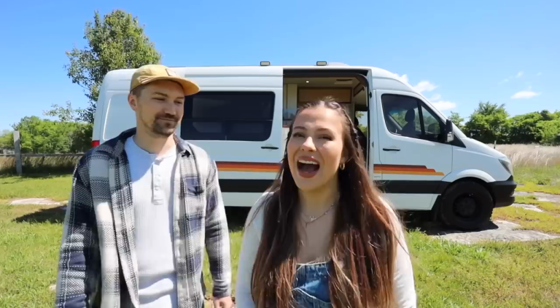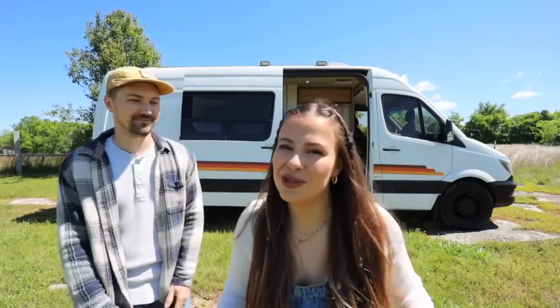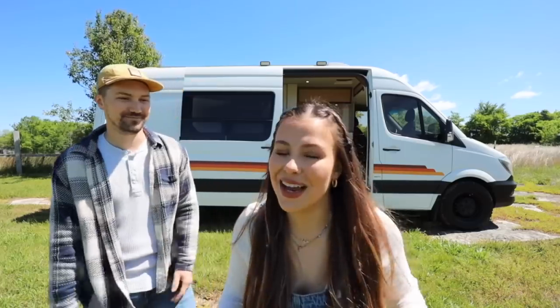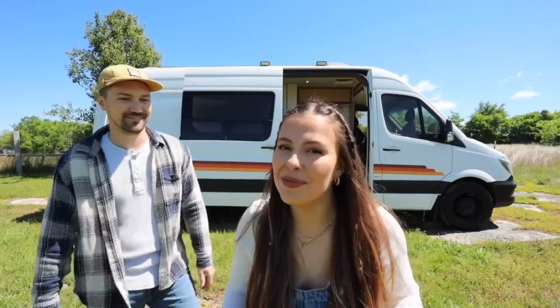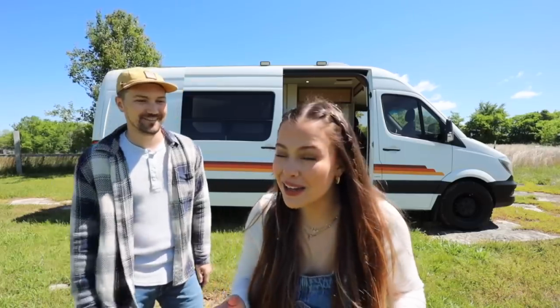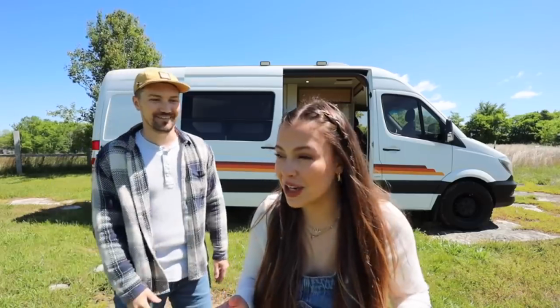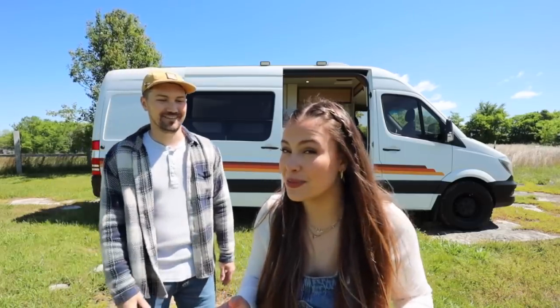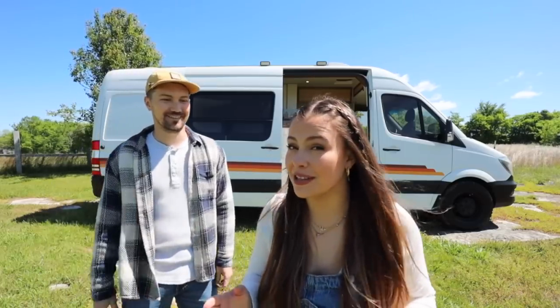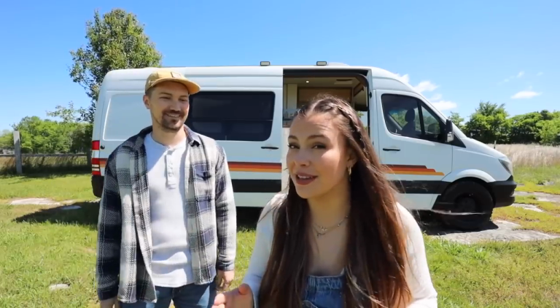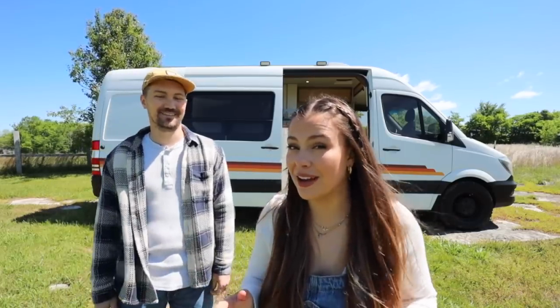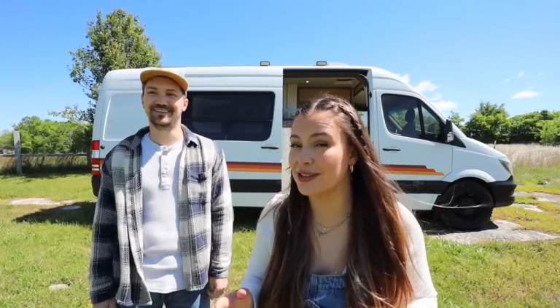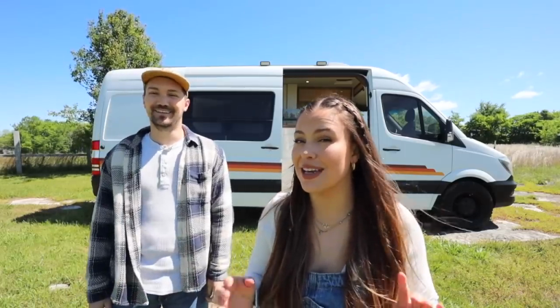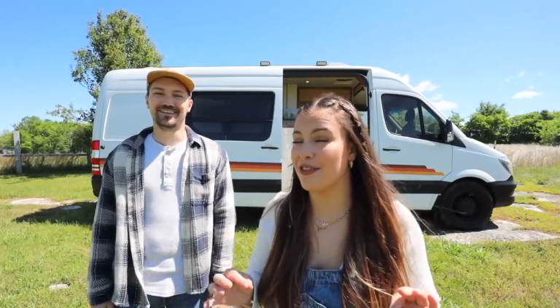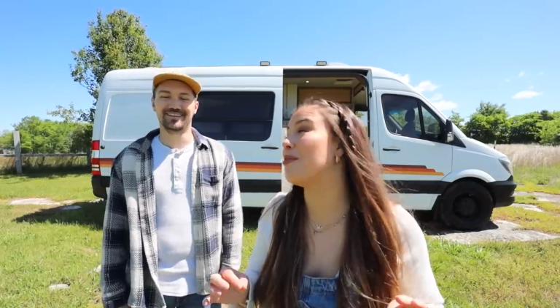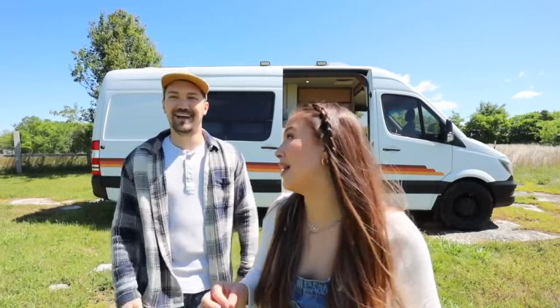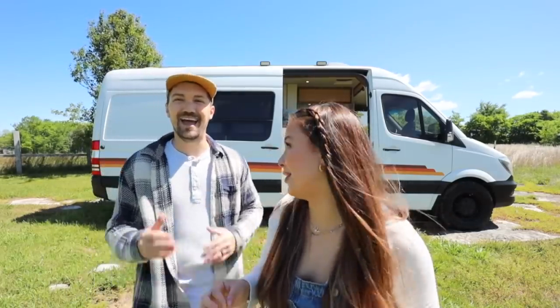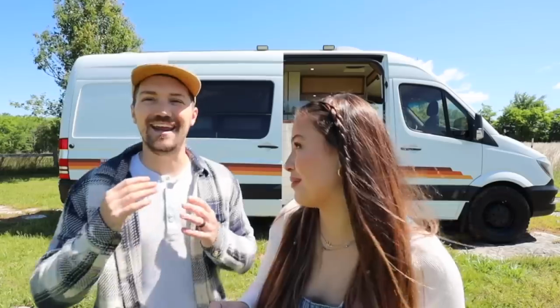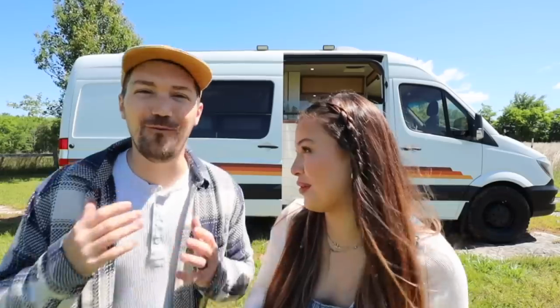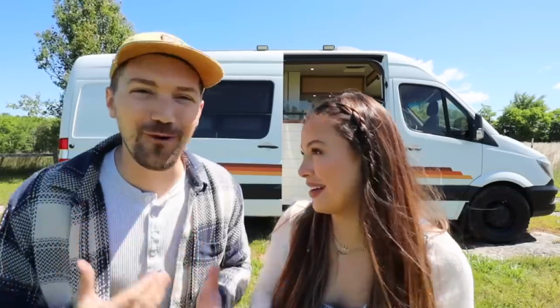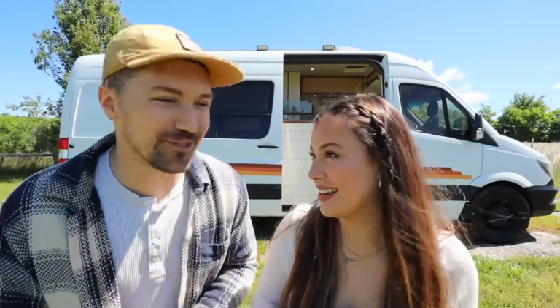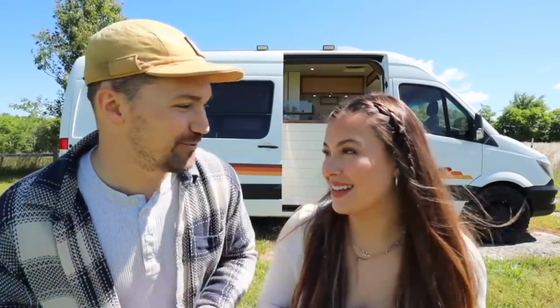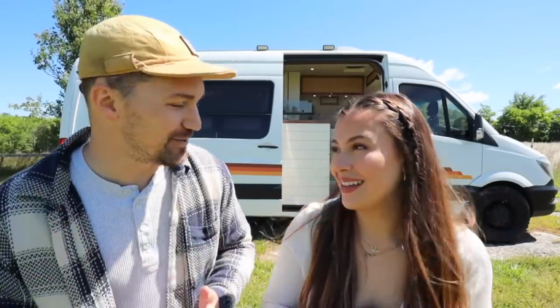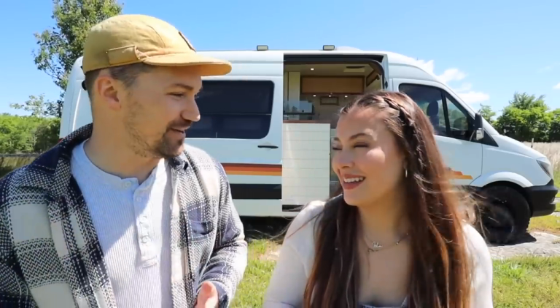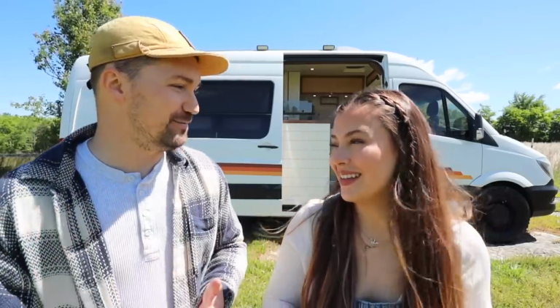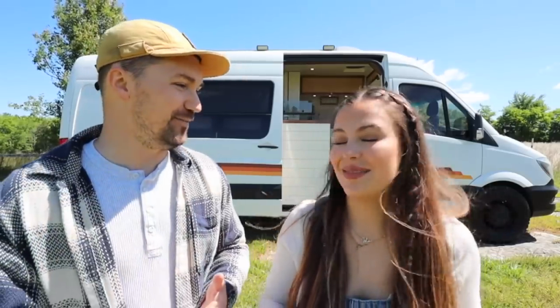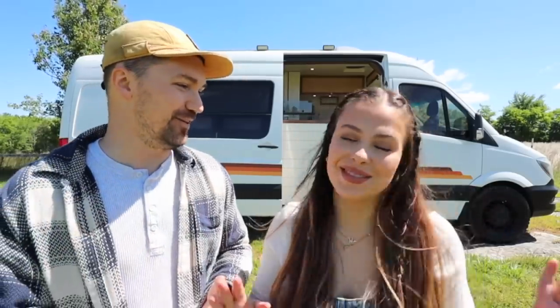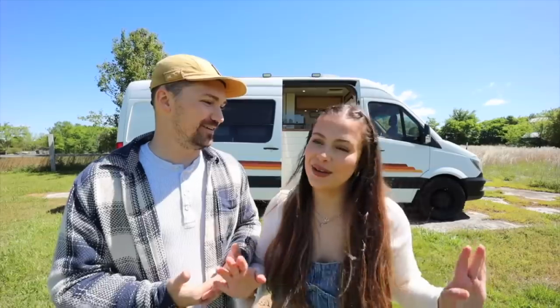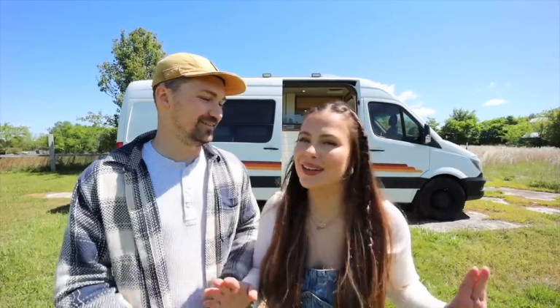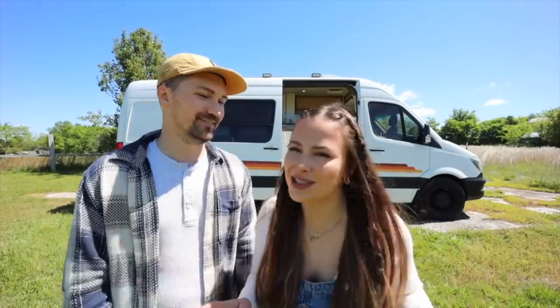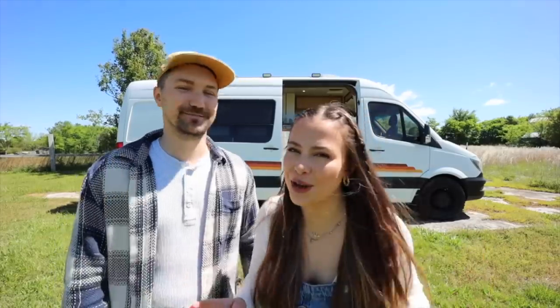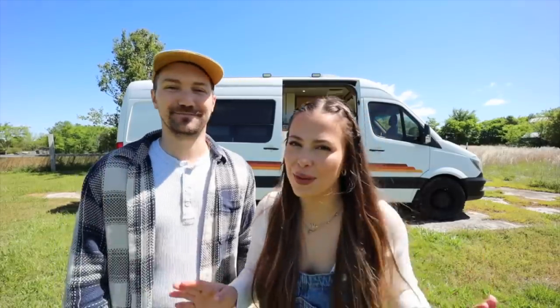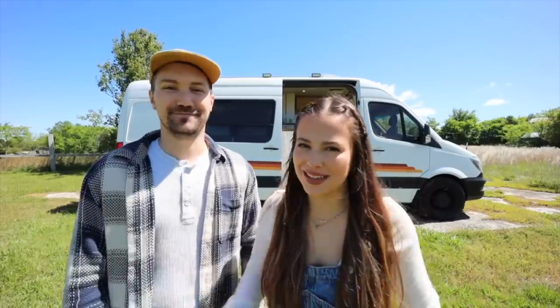I have to say I'm kind of jealous because the van looks even better and it works so much better than before. So let's show you what we did.